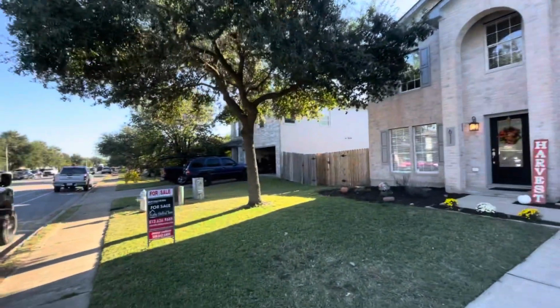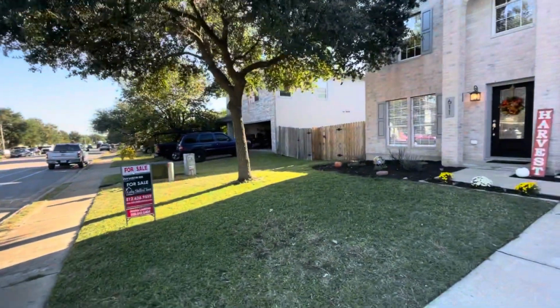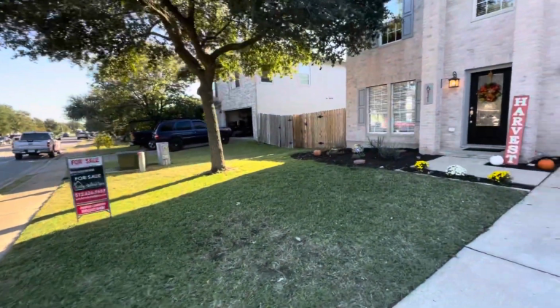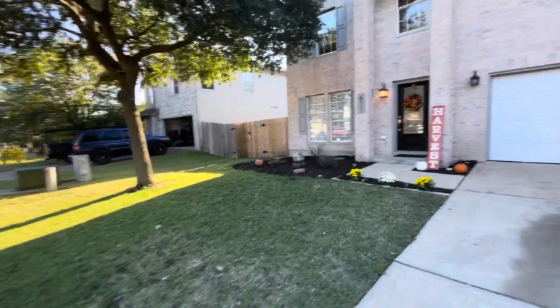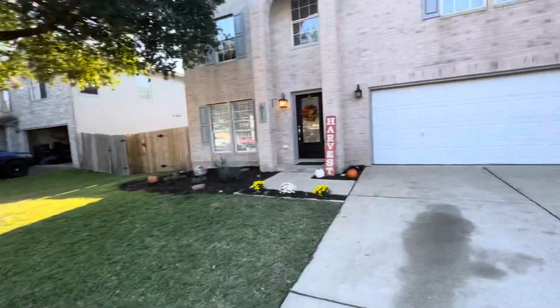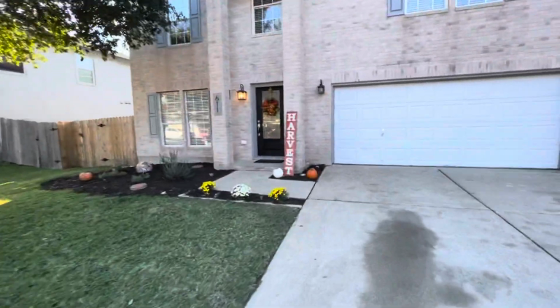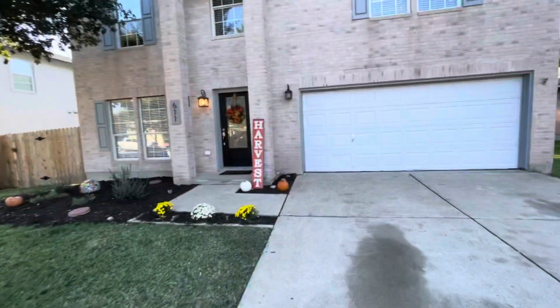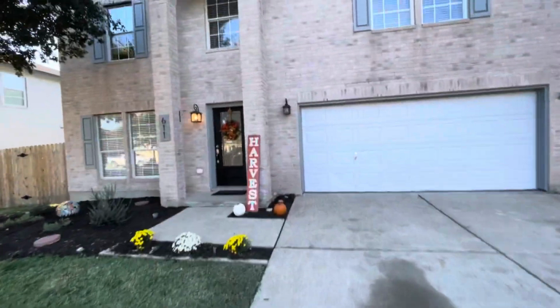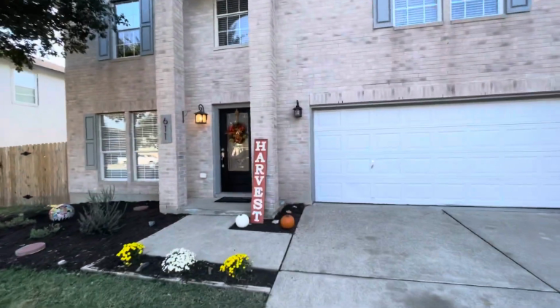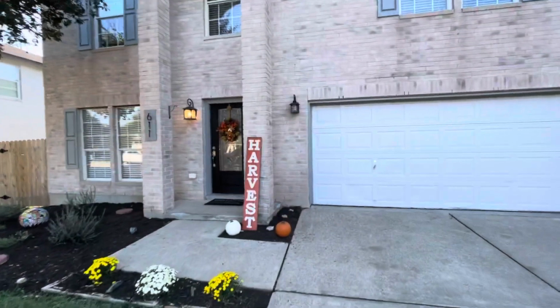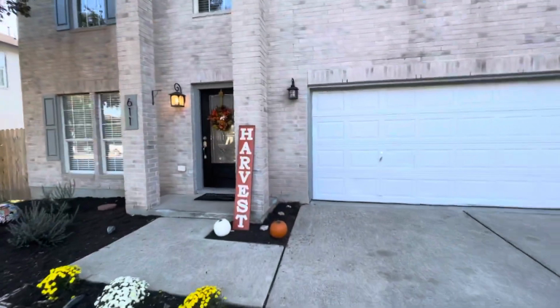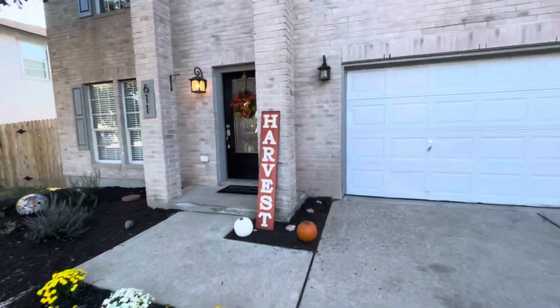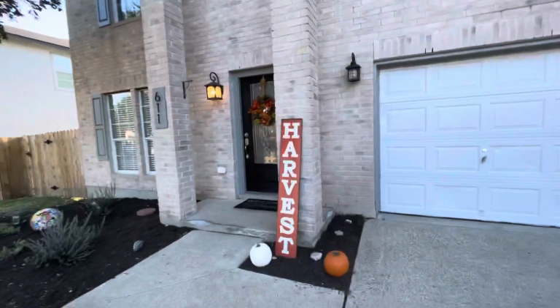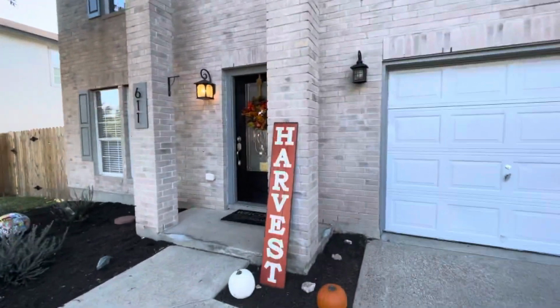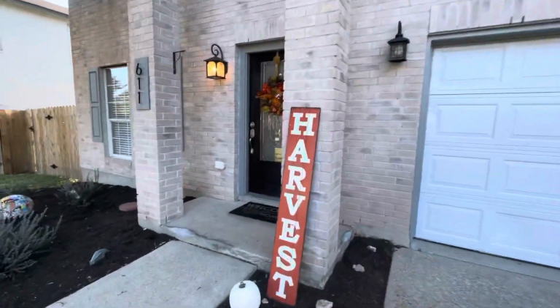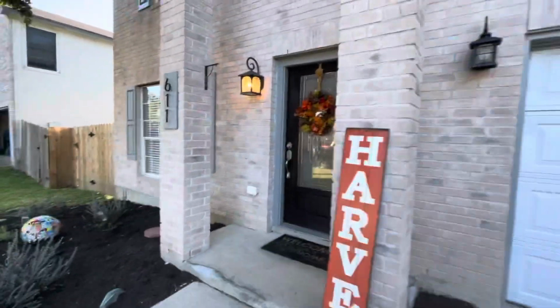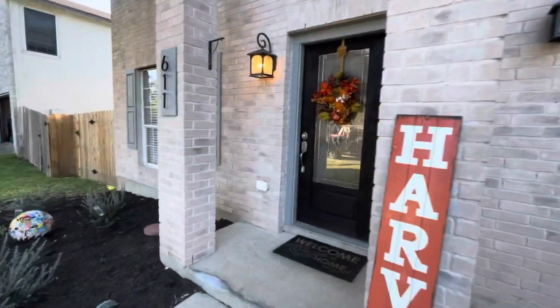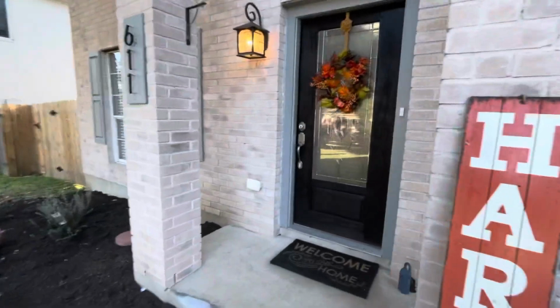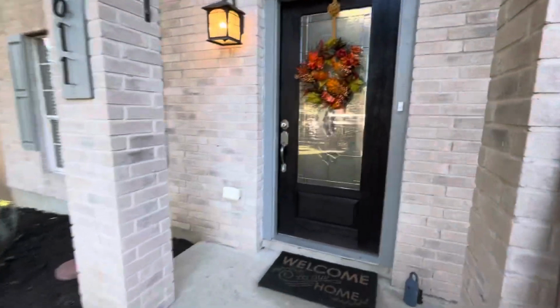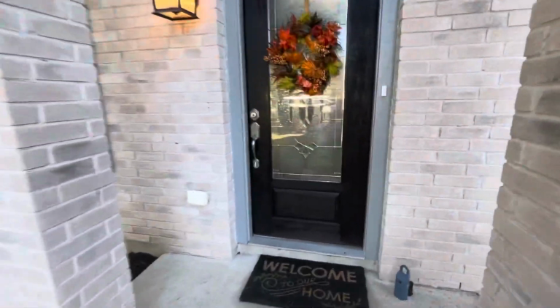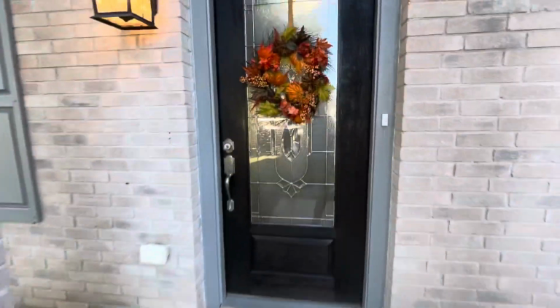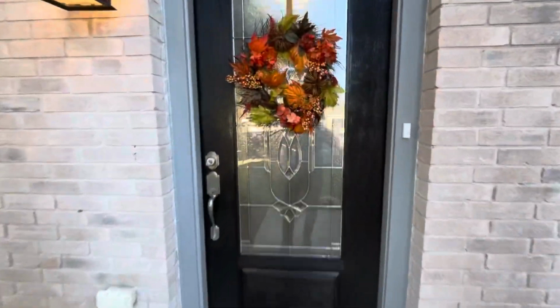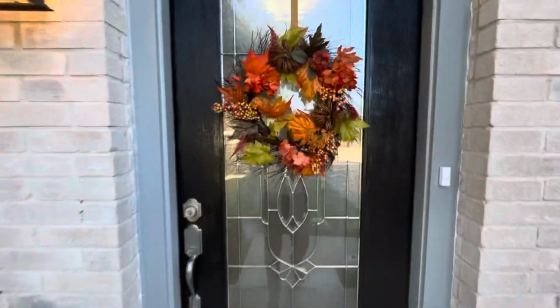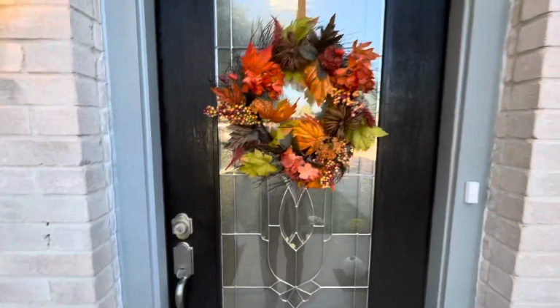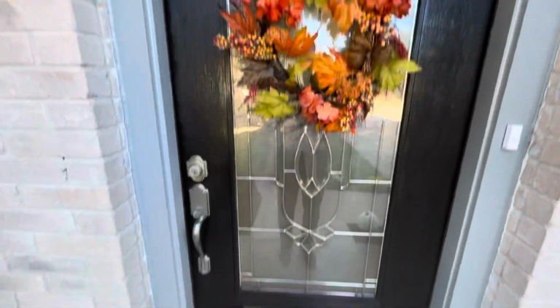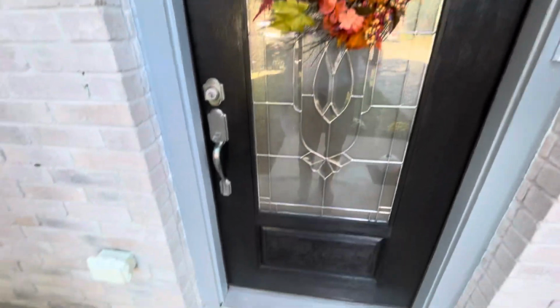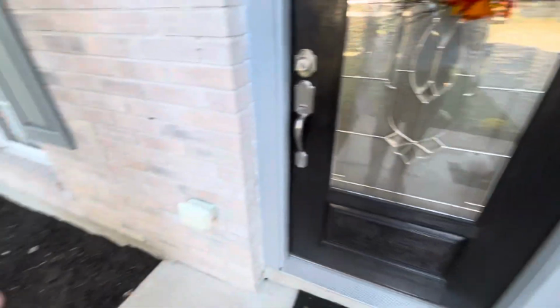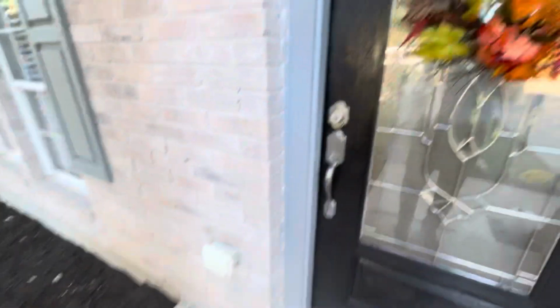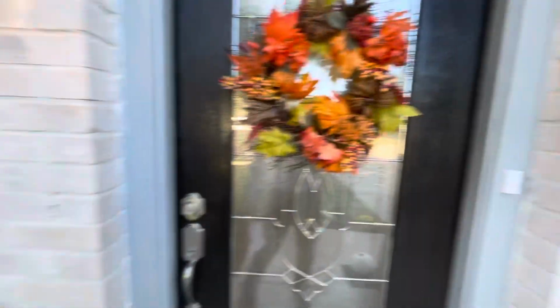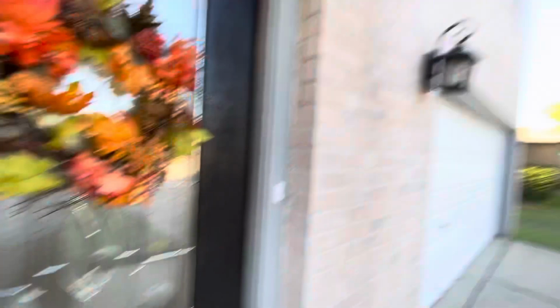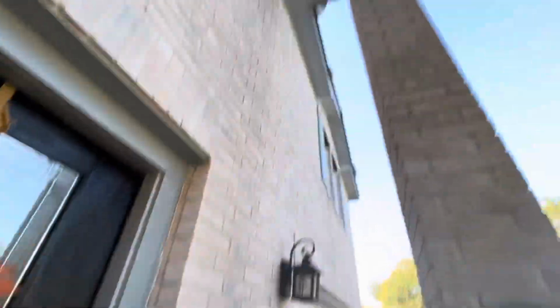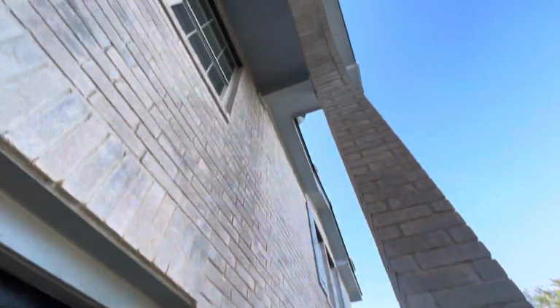Nice tree in front, been trimmed, brick exterior, nice wood entry door, covered porch.